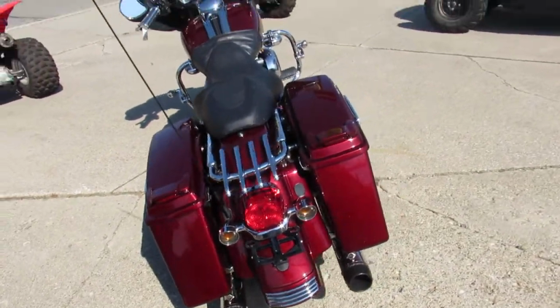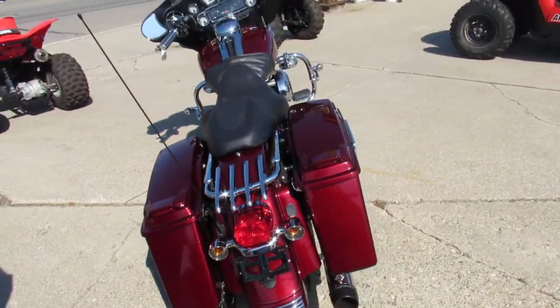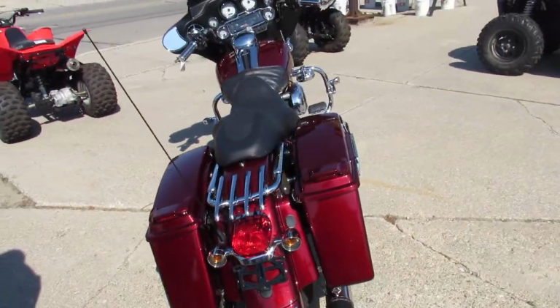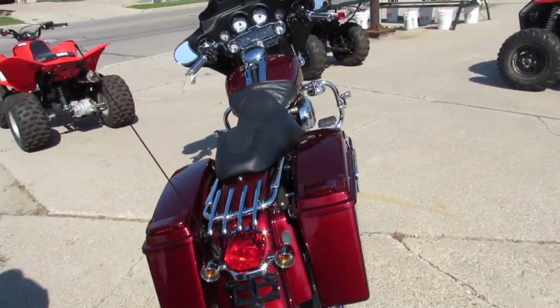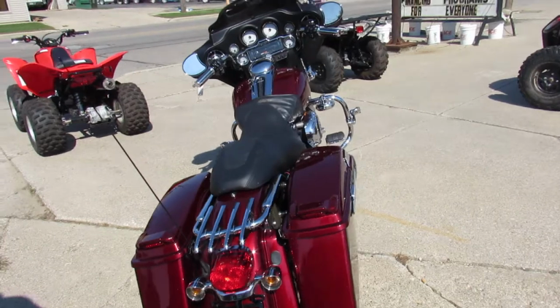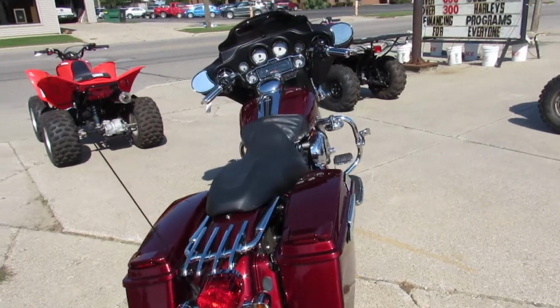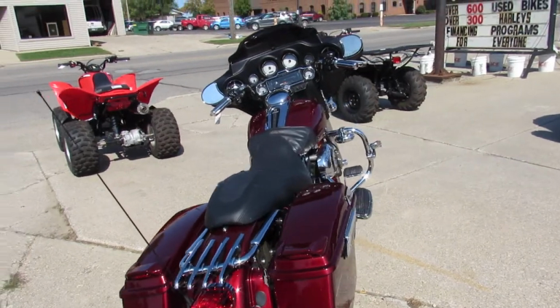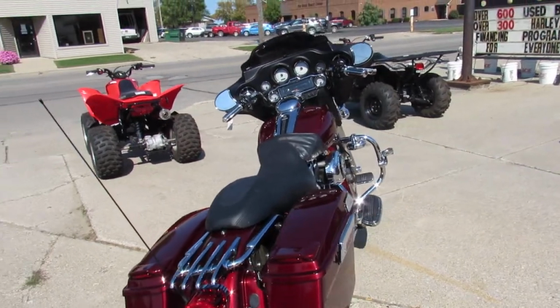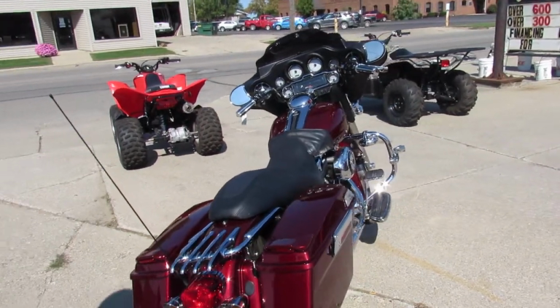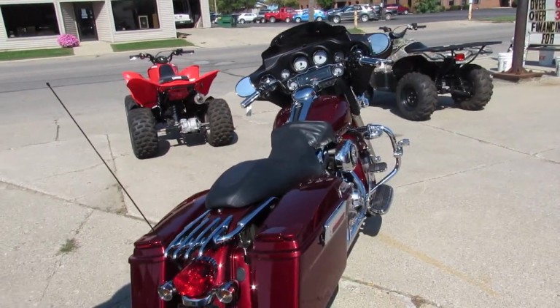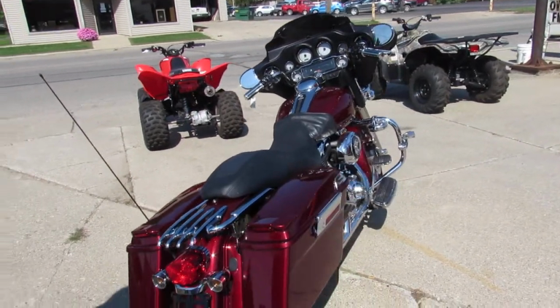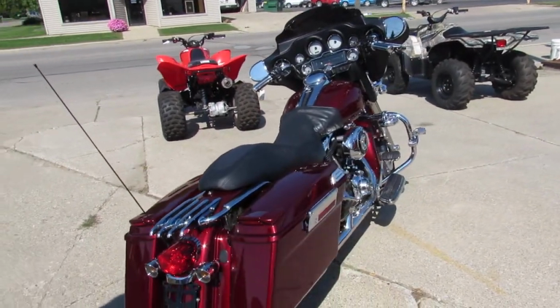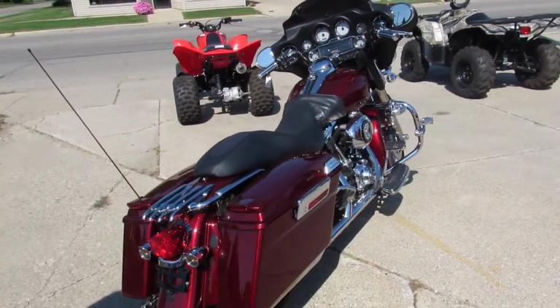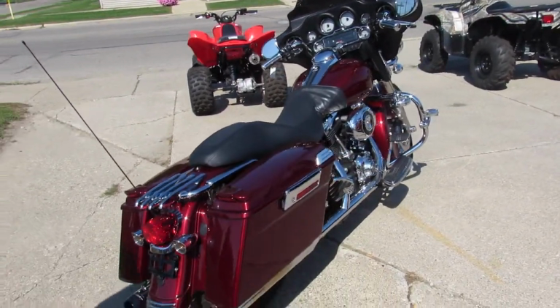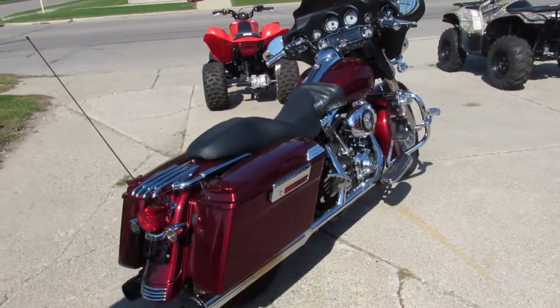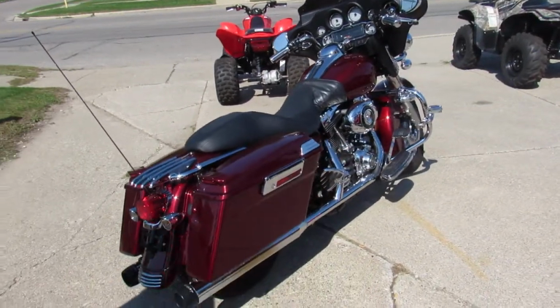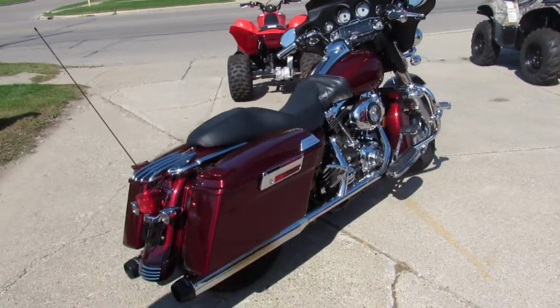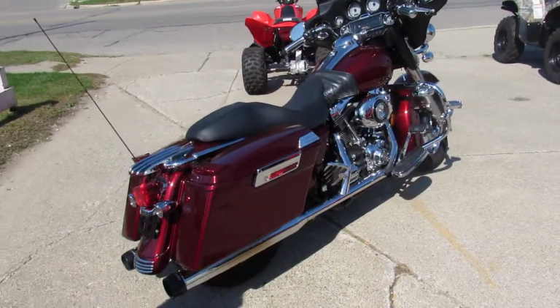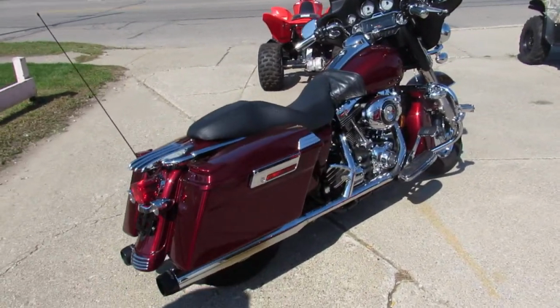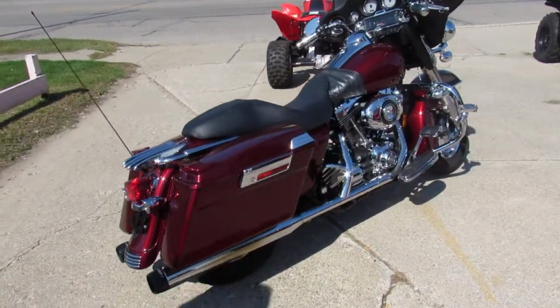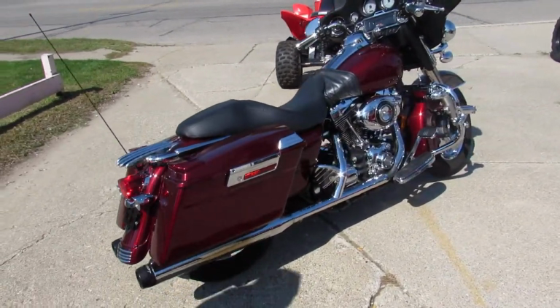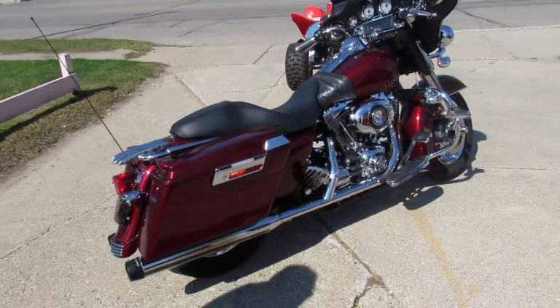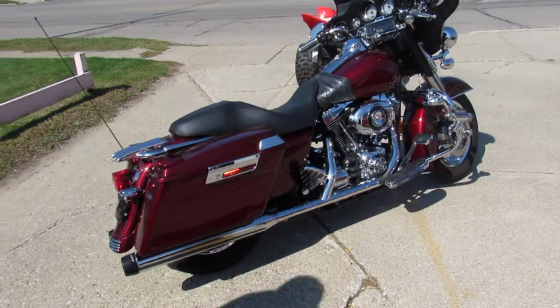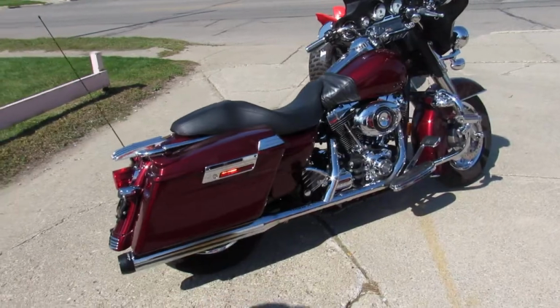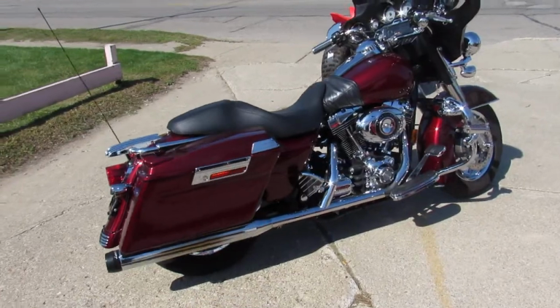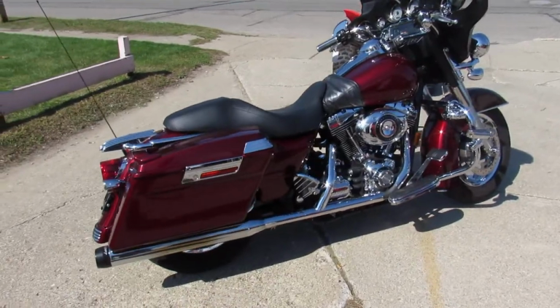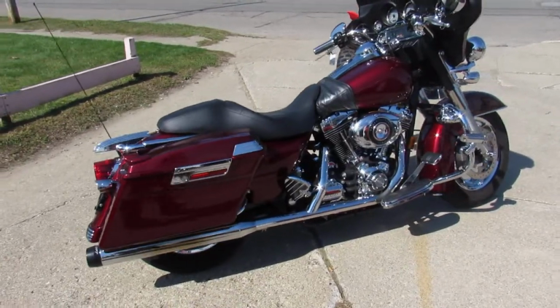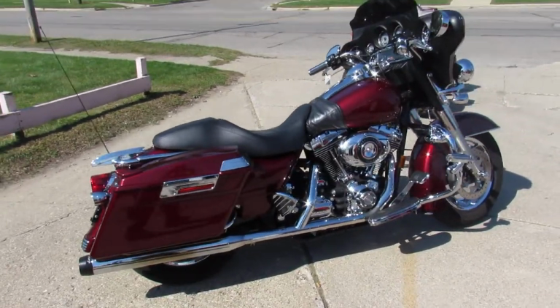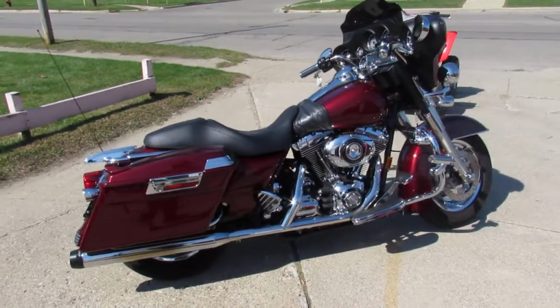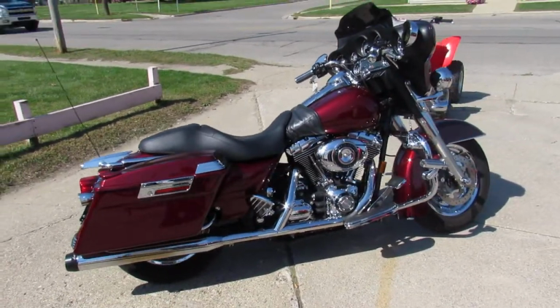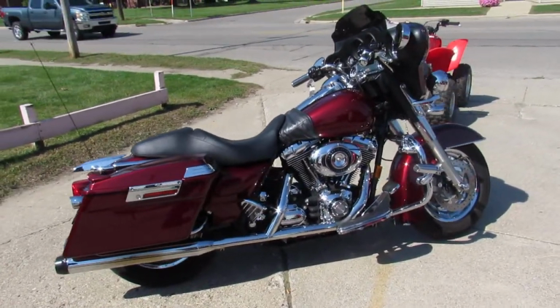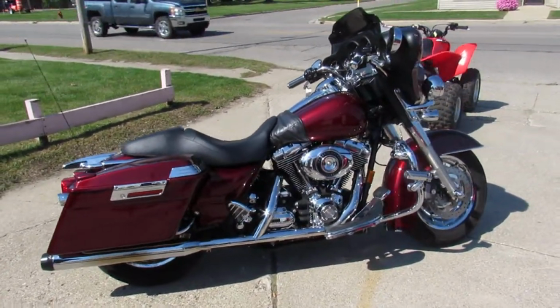We've got guaranteed financing, leasing programs, layaway programs, and your trades are always welcome. Give us a call, we'll get it done — it's 810-648-9500.